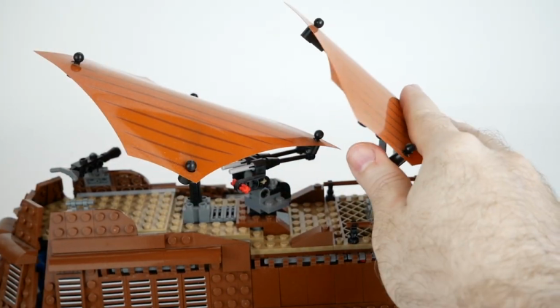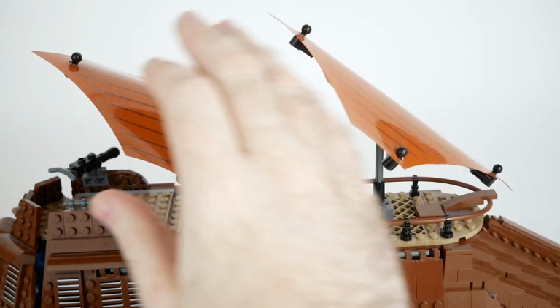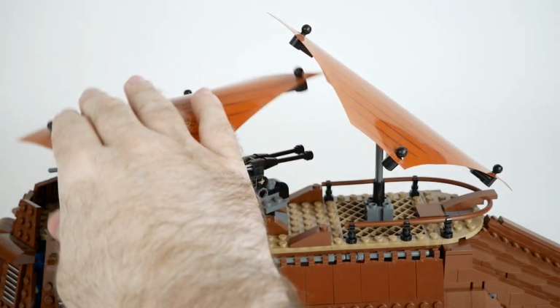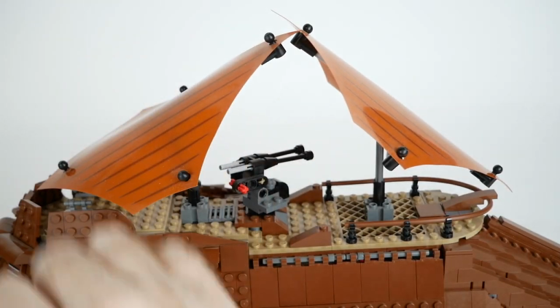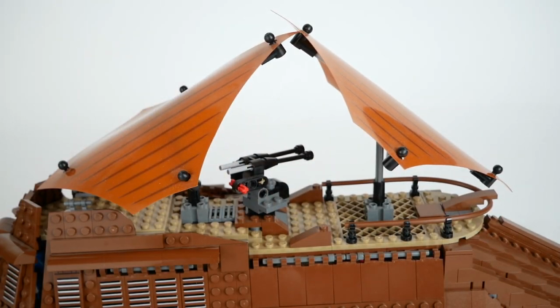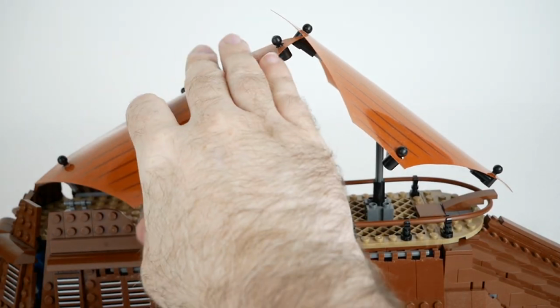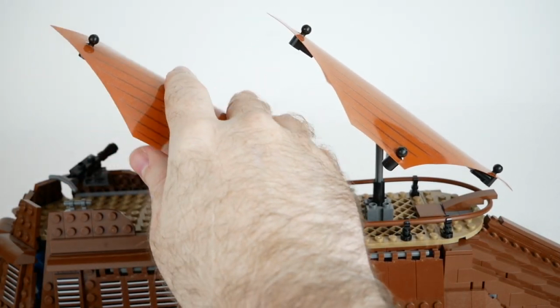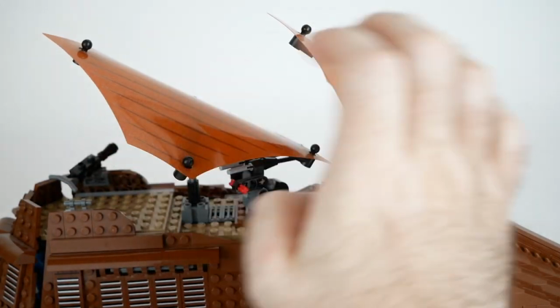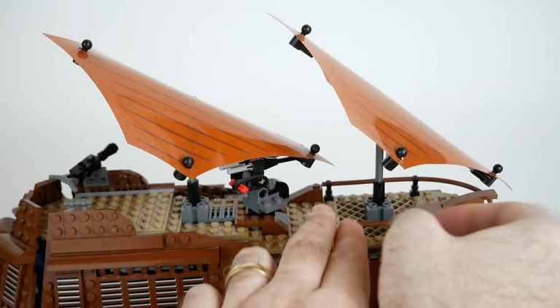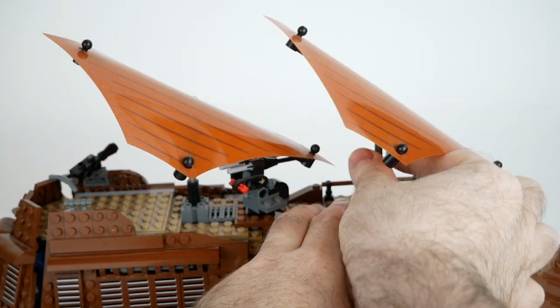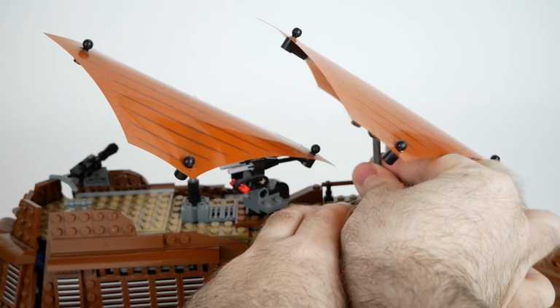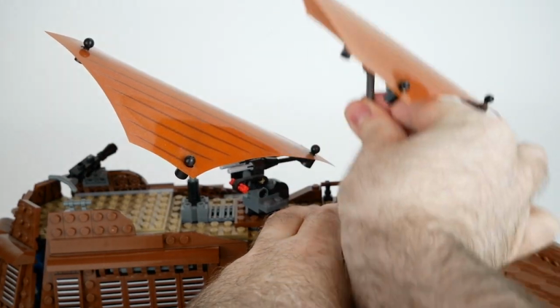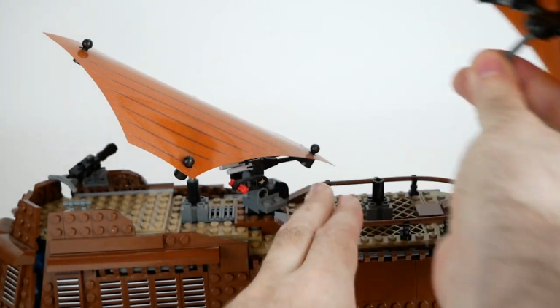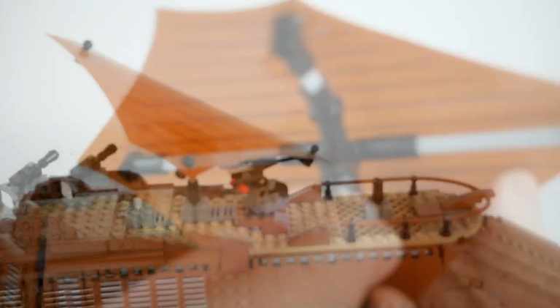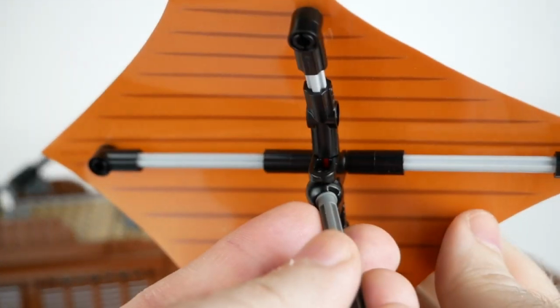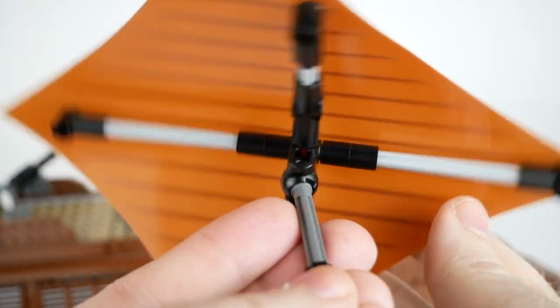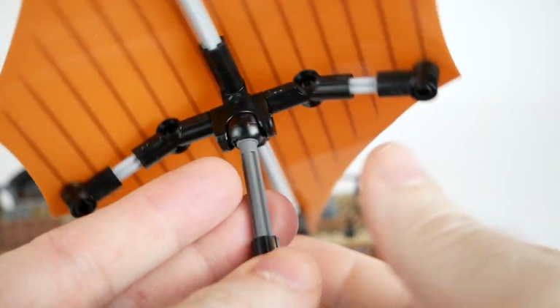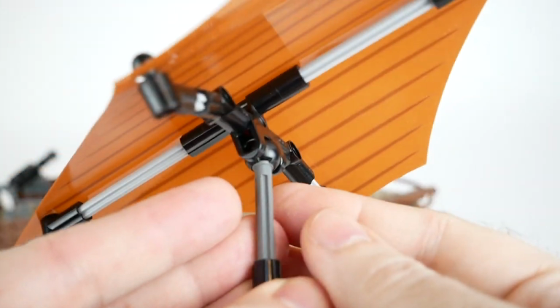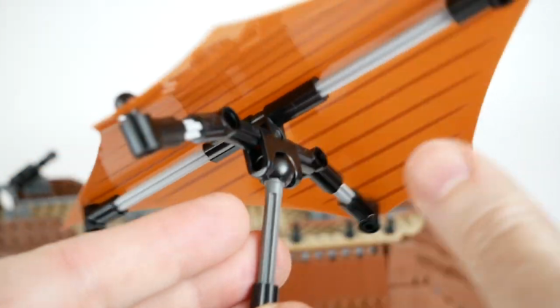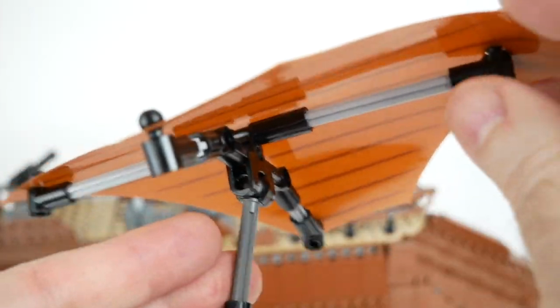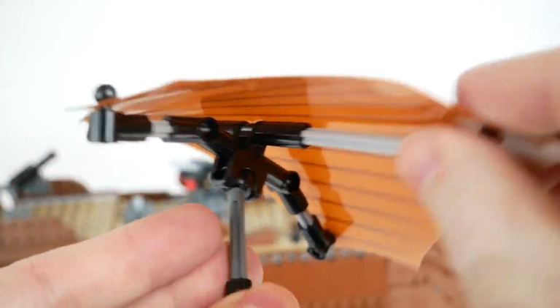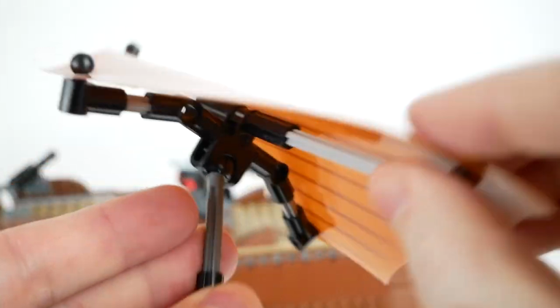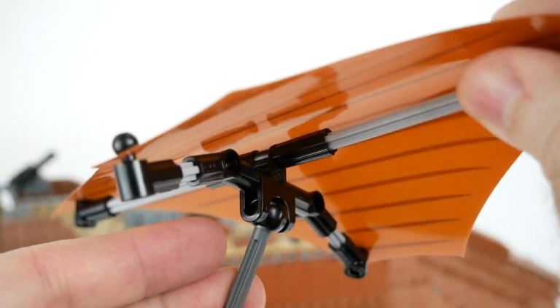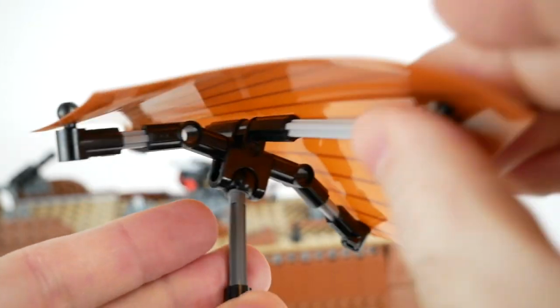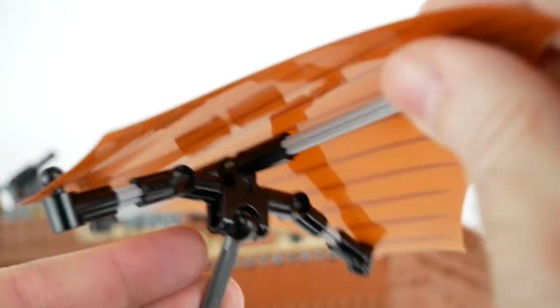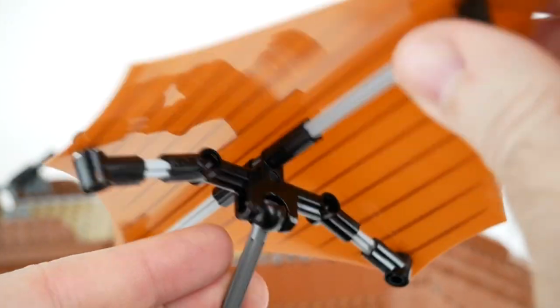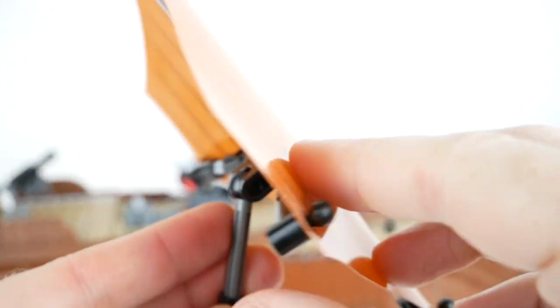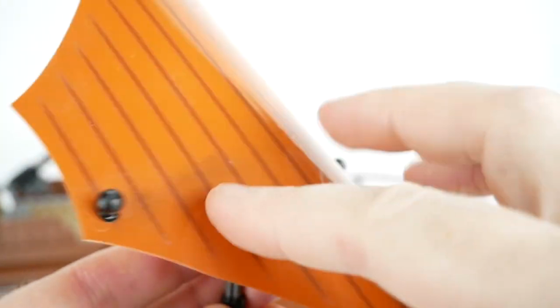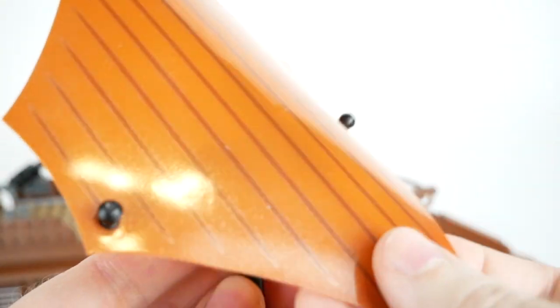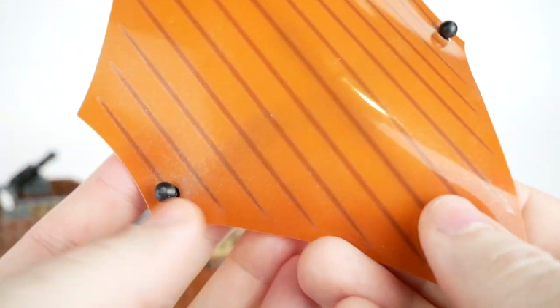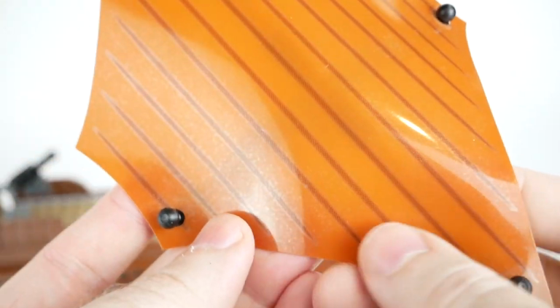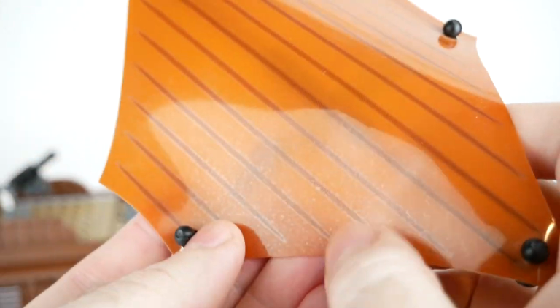It's easy to adjust the position of the sails, and you can even remove them altogether if you want to play on the top of the ship. The previous Sail Barge used cloth sails, similar to the cloth that minifigure capes are made out of, and this one uses a glossy plastic.